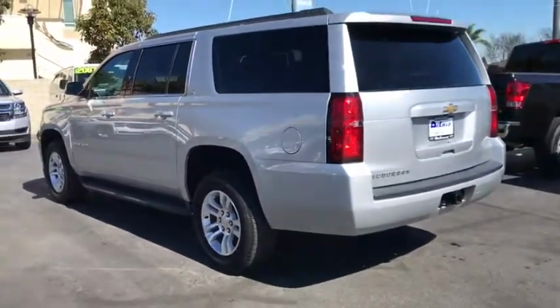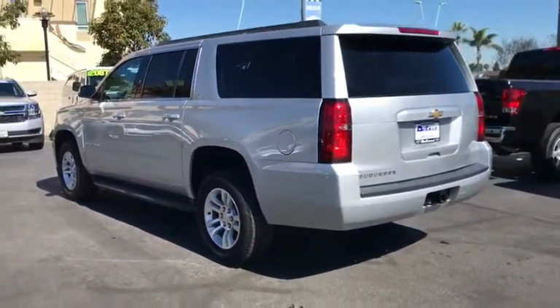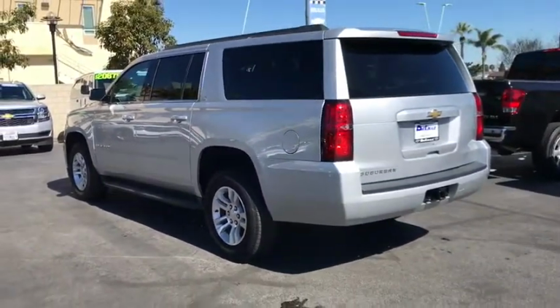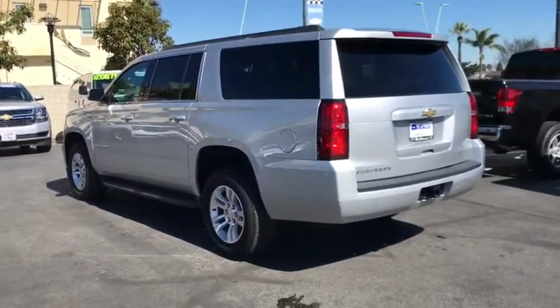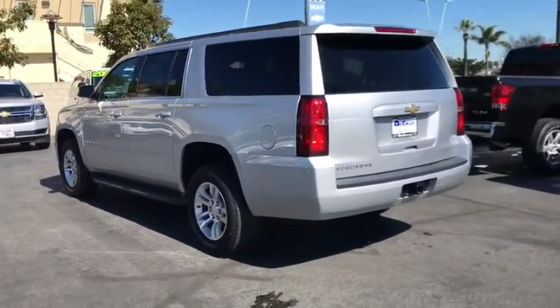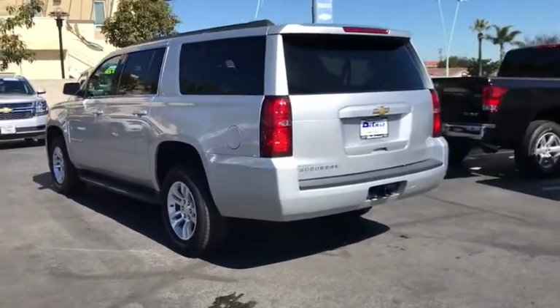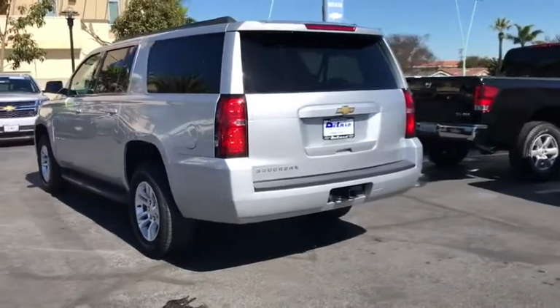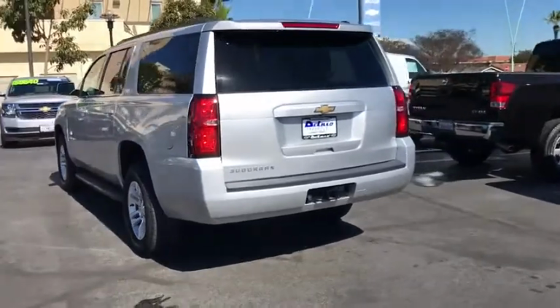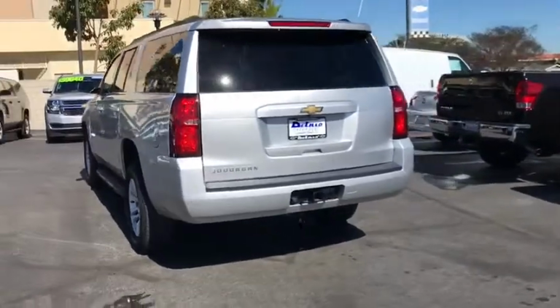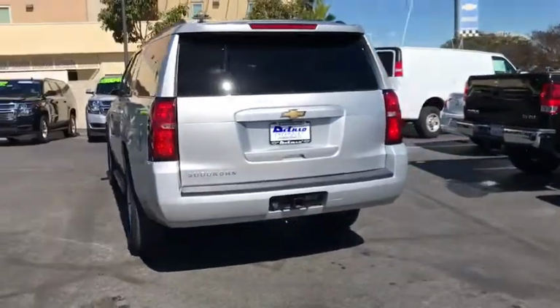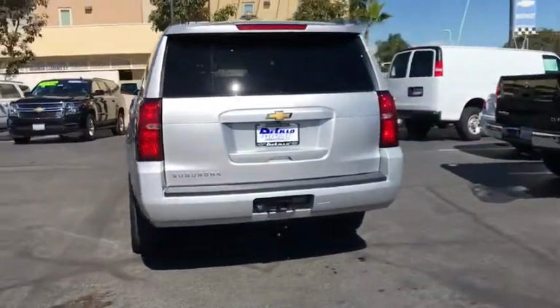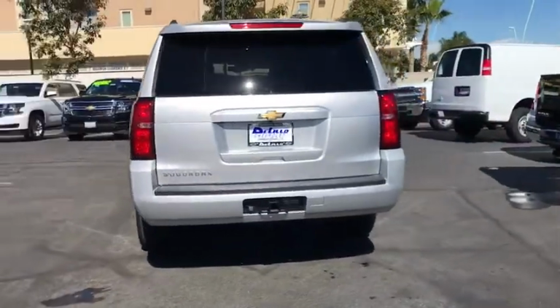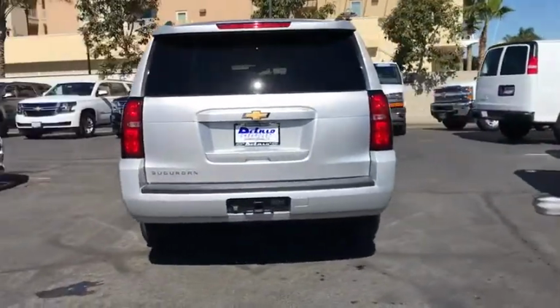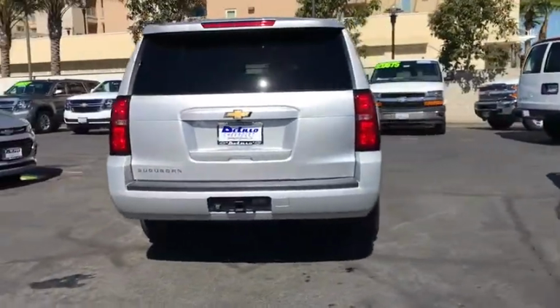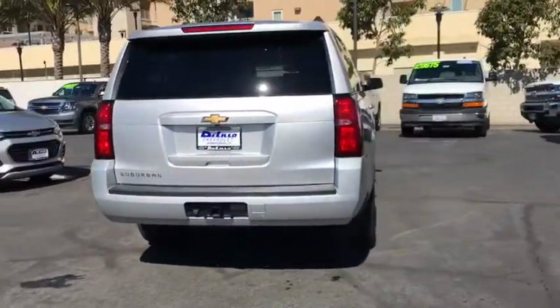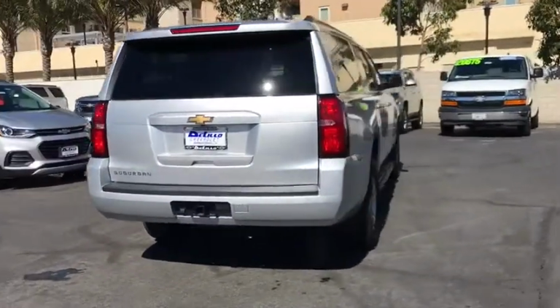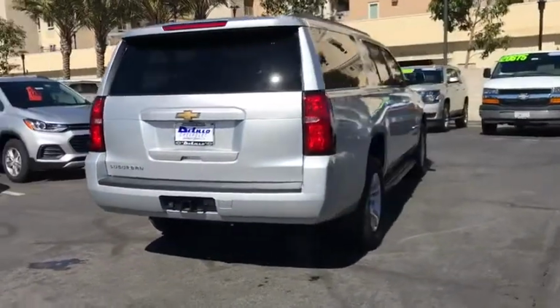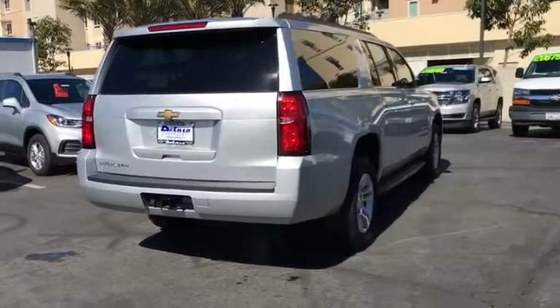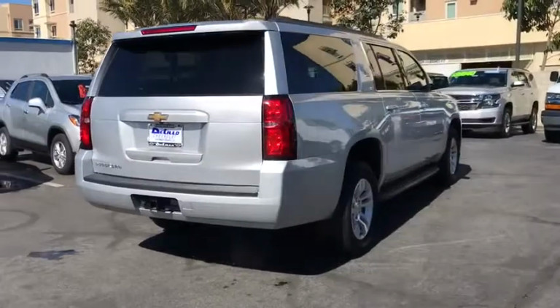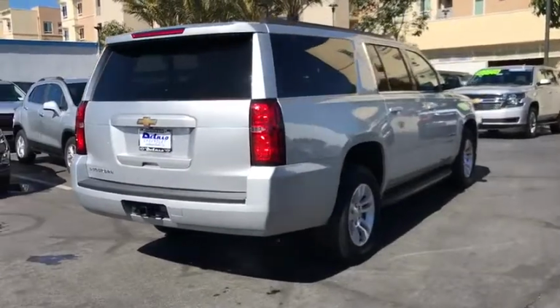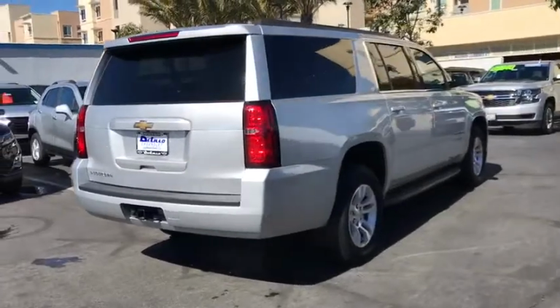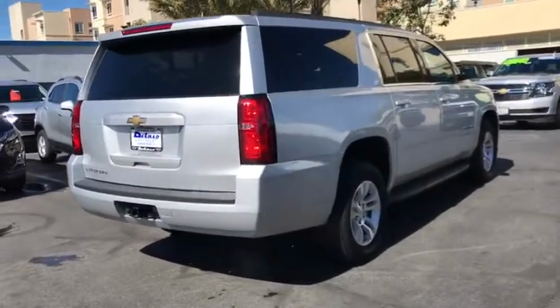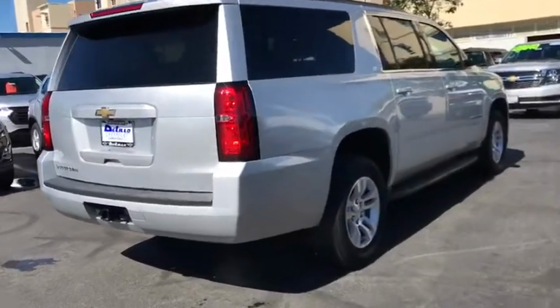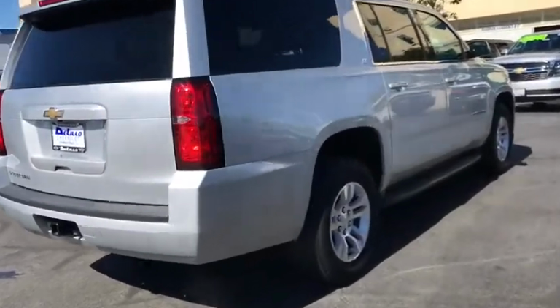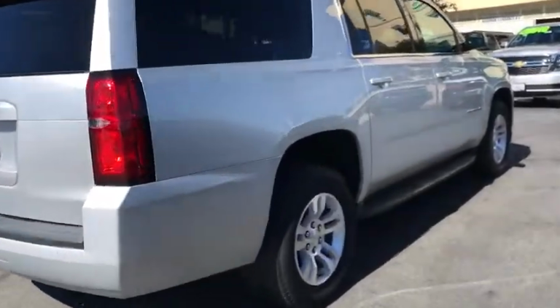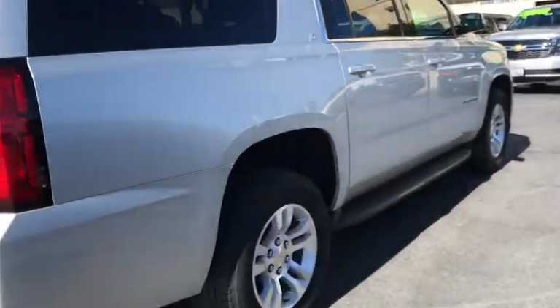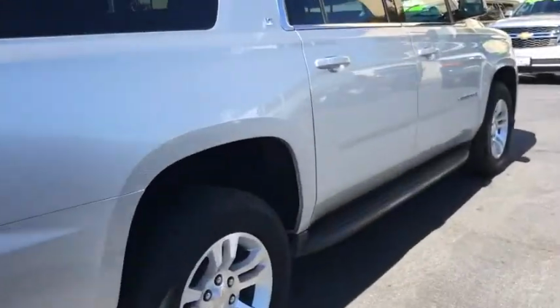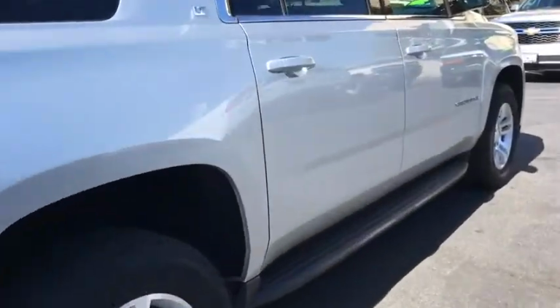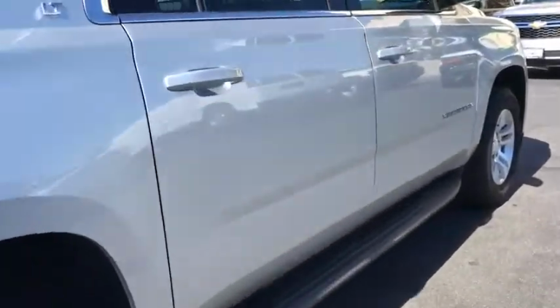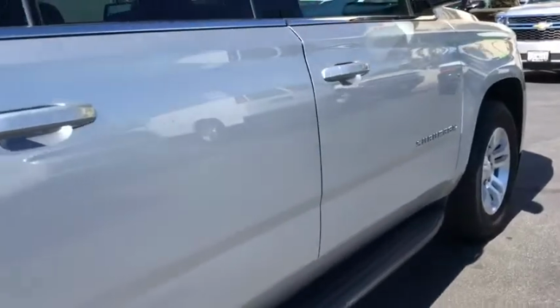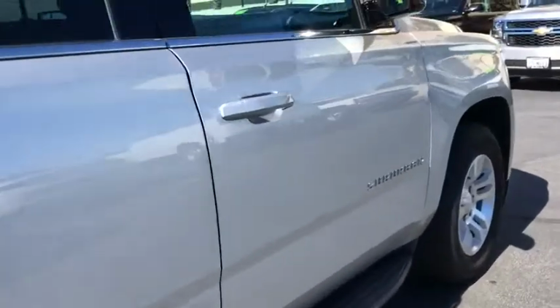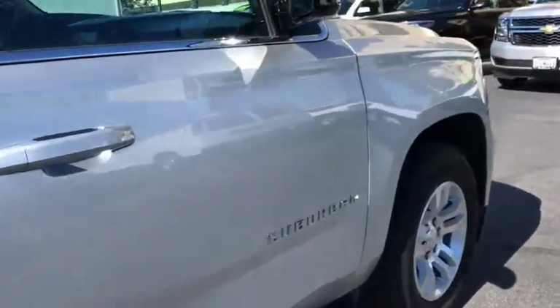Here are some of this vehicle's great options: steering wheel audio controls, keyless entry, remote engine start, stability control, traction control, lane departure warning, power passenger seat, power liftgate, and anti-lock braking system.